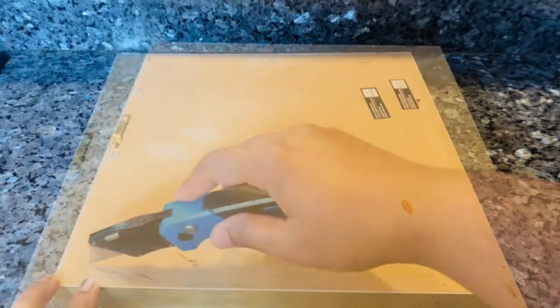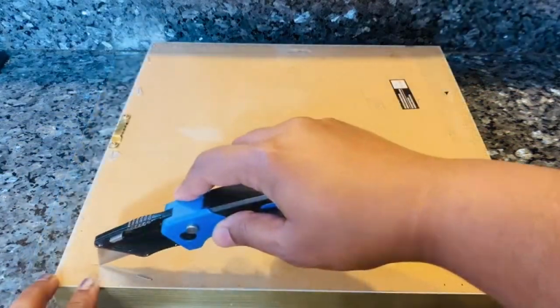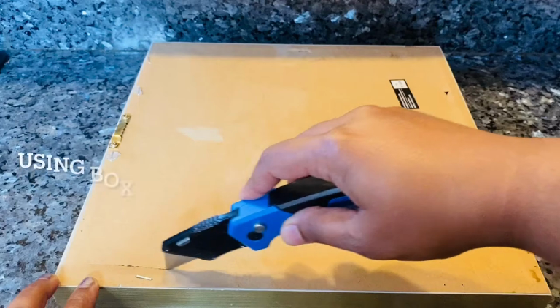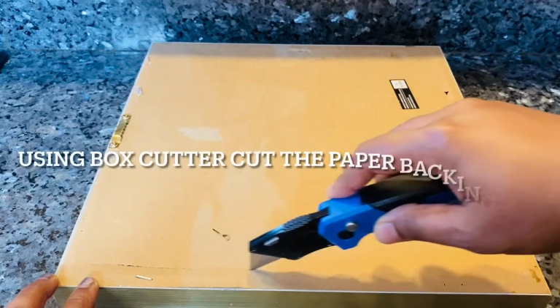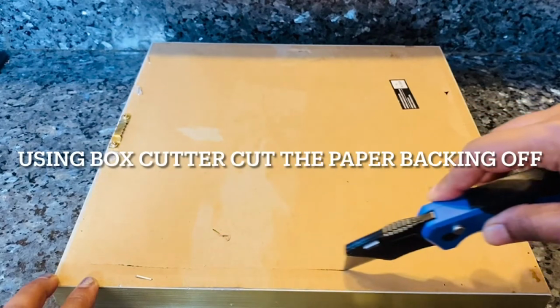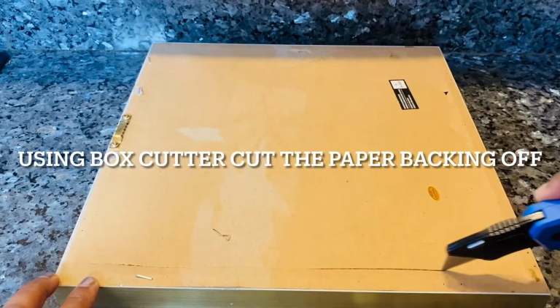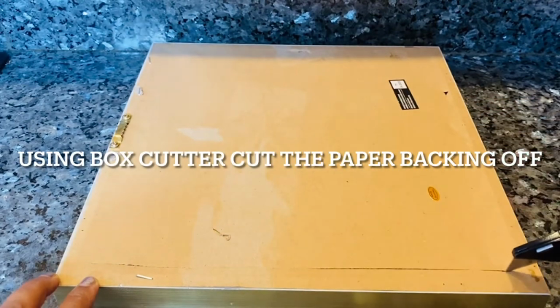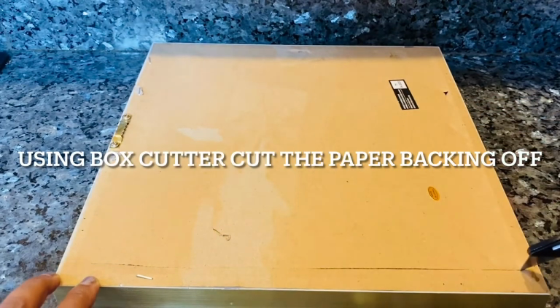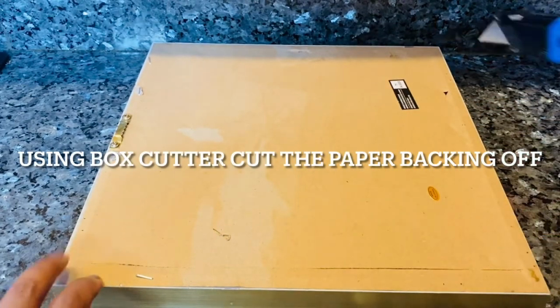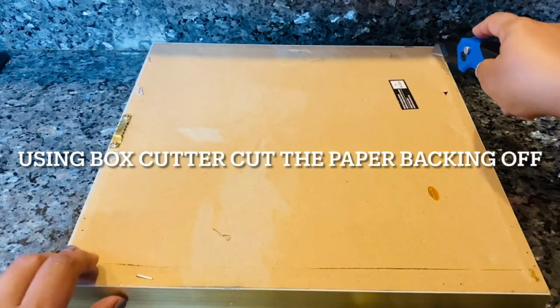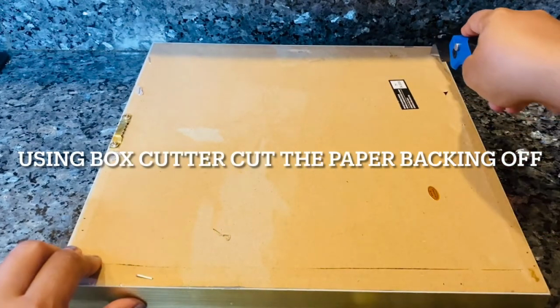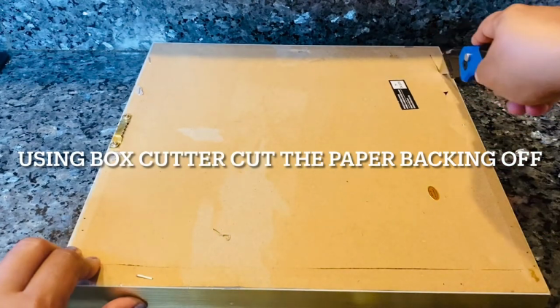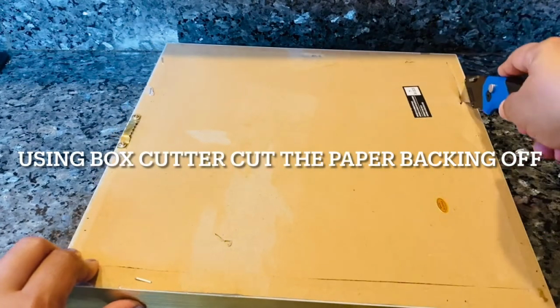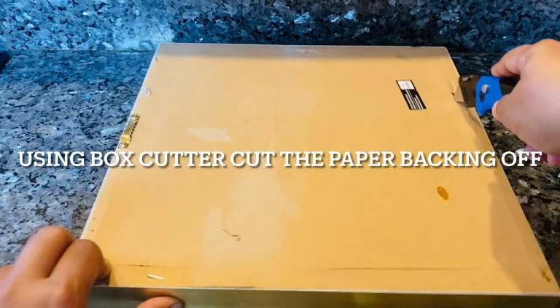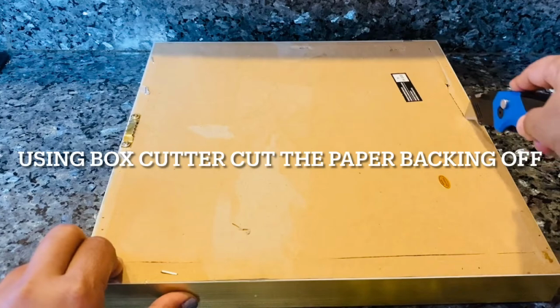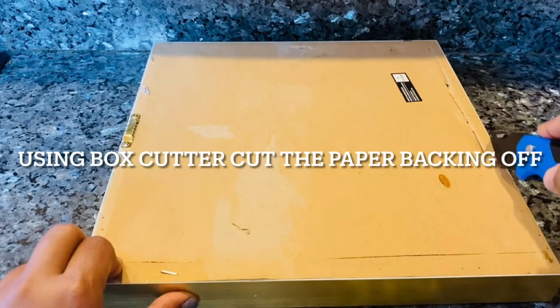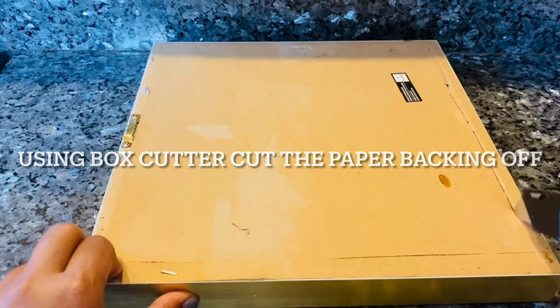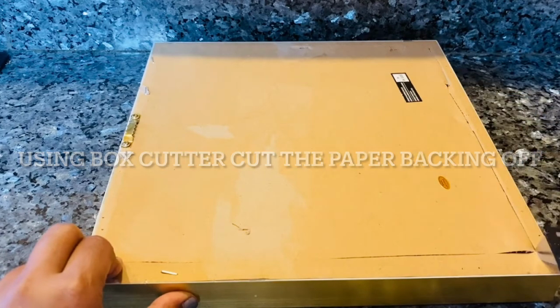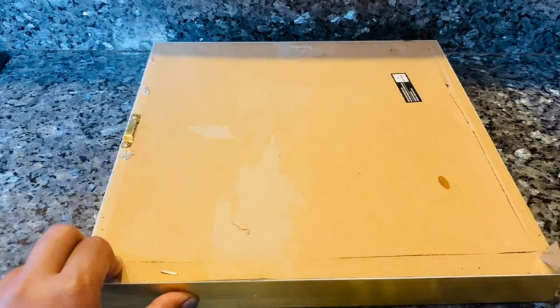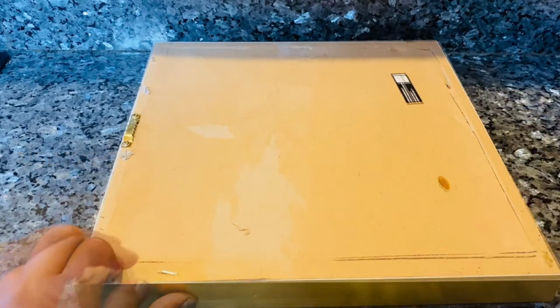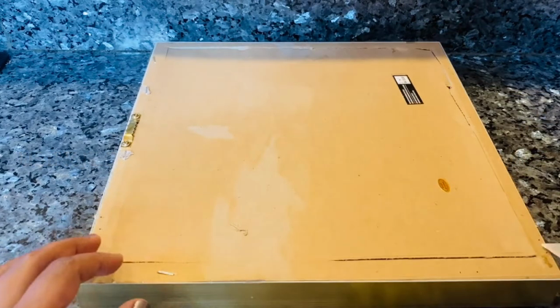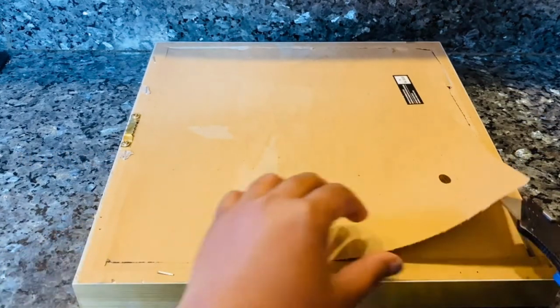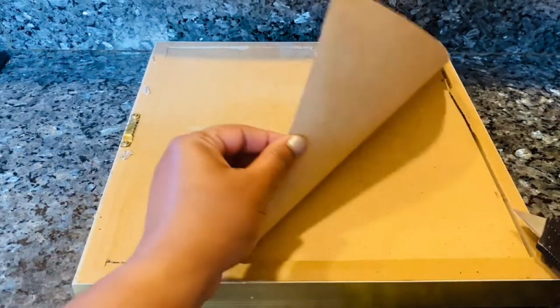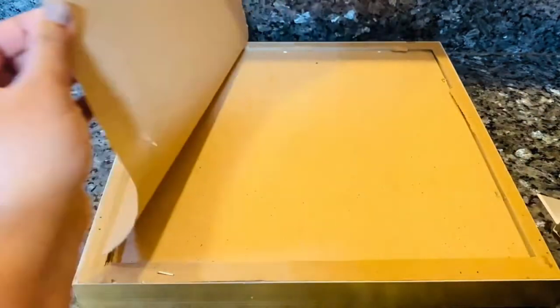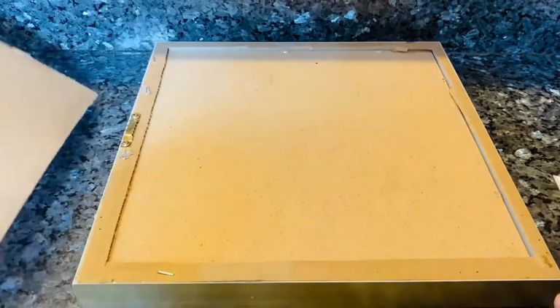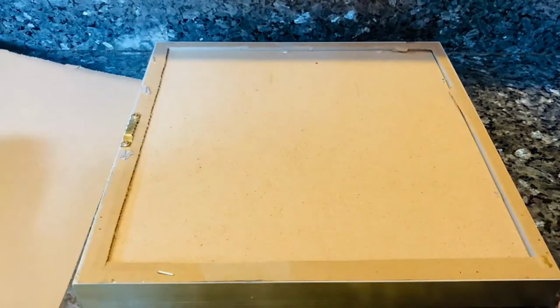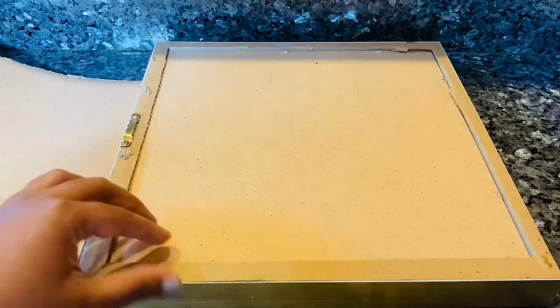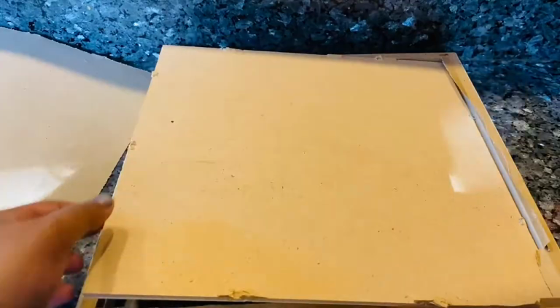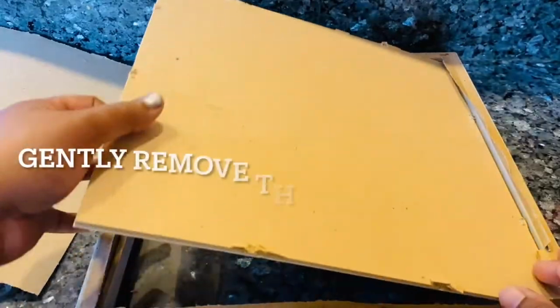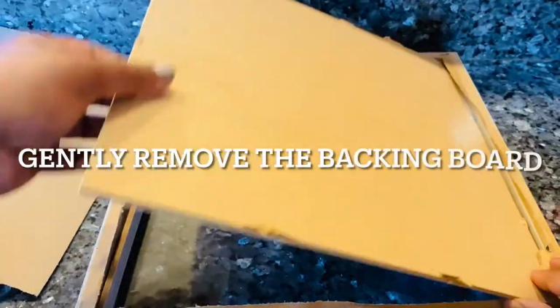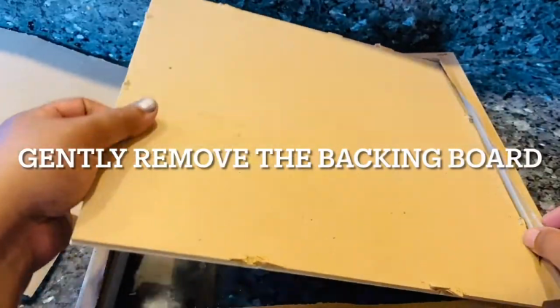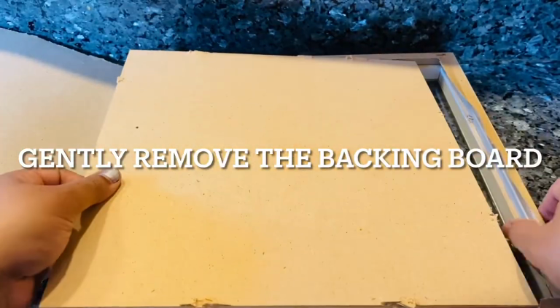If you're buying a new shadow box you wouldn't have to do this step, but since I'm using my old frame I'm going to remove all the paper backing using a box cutter. After that's done, I have to remove the backing board.